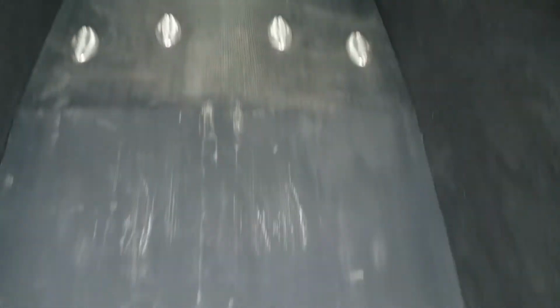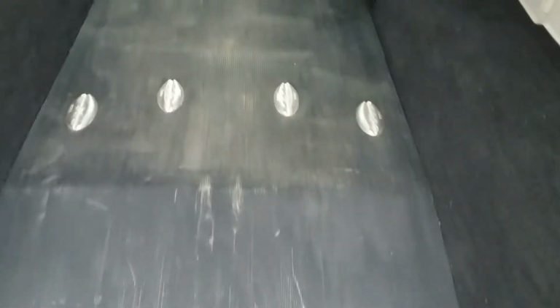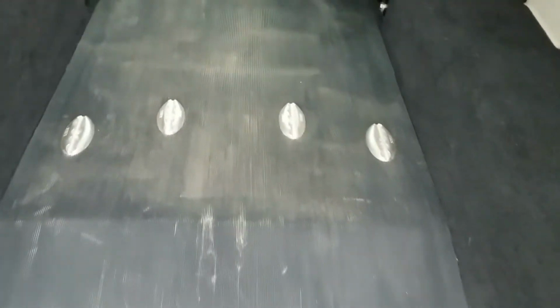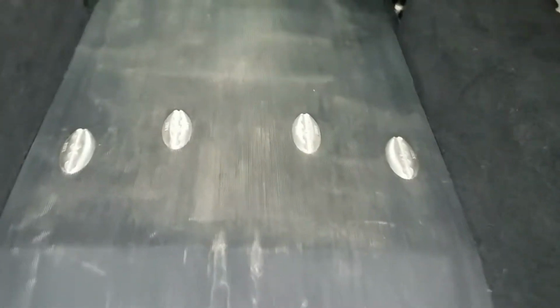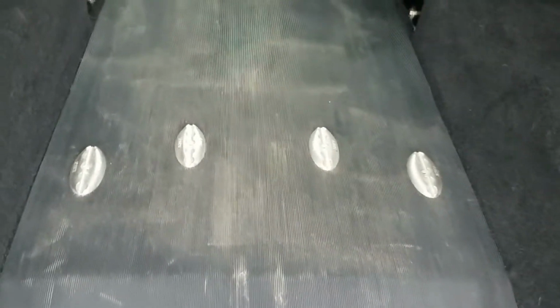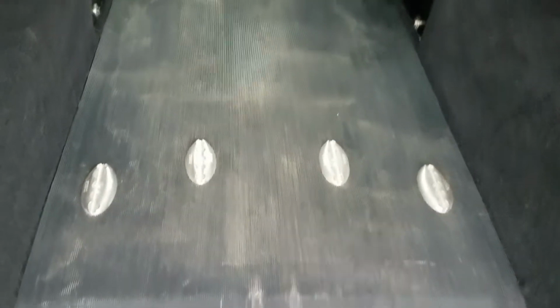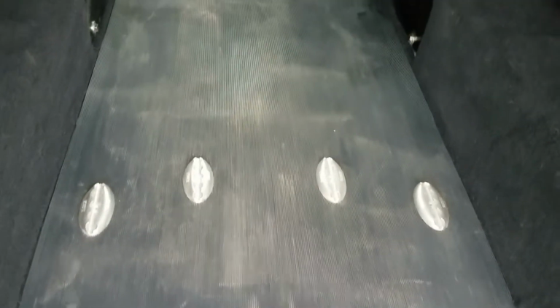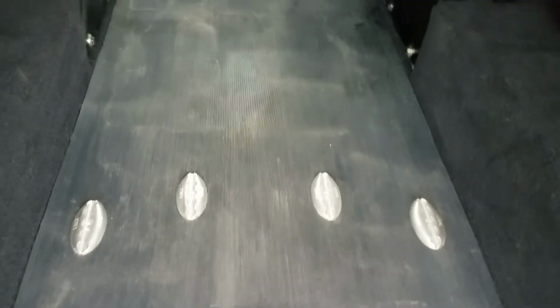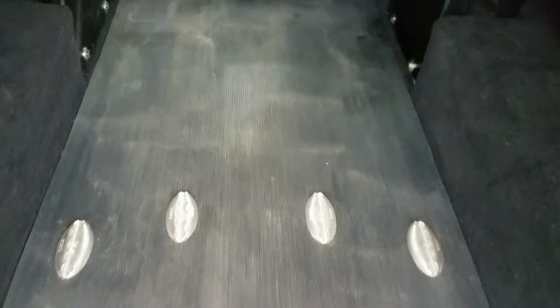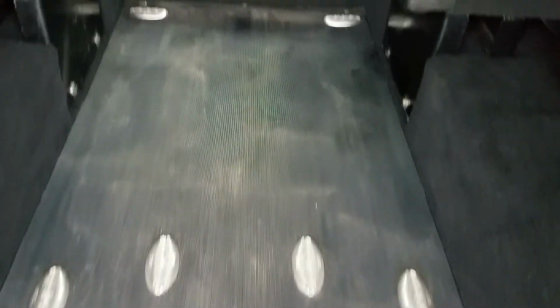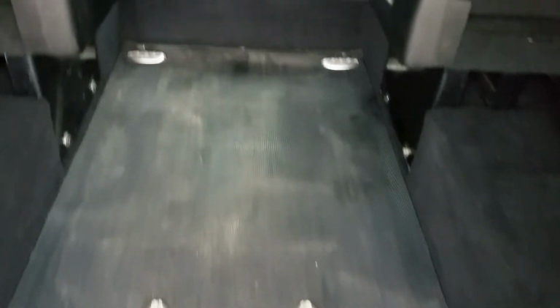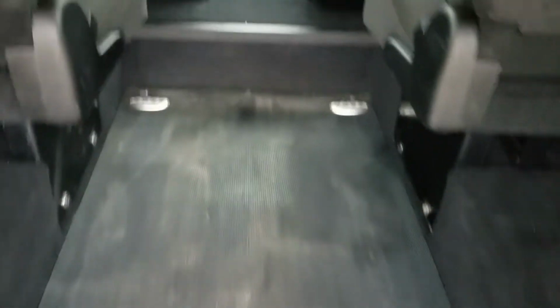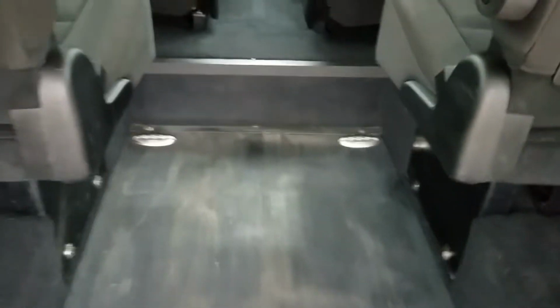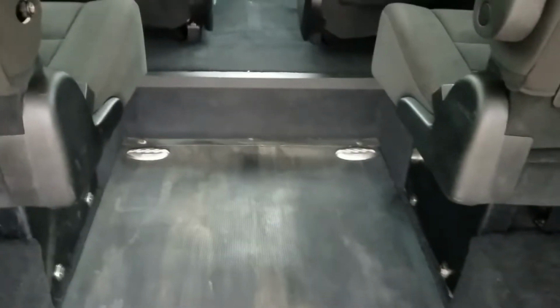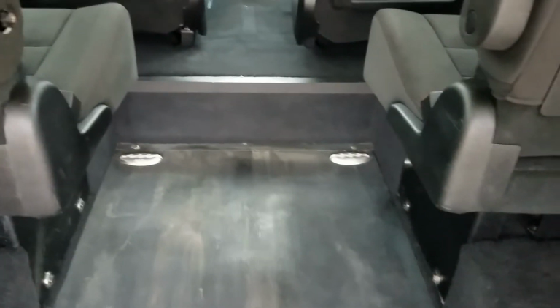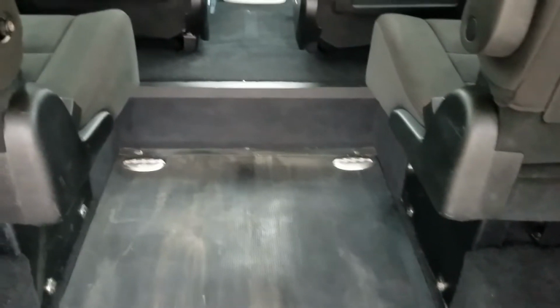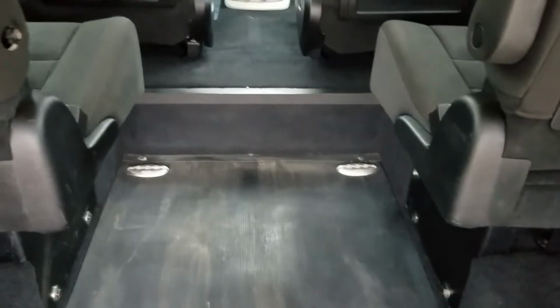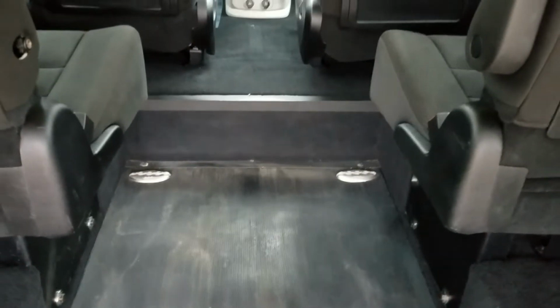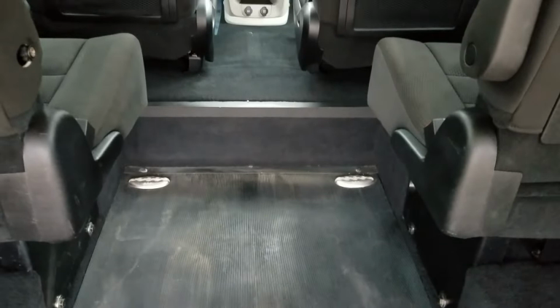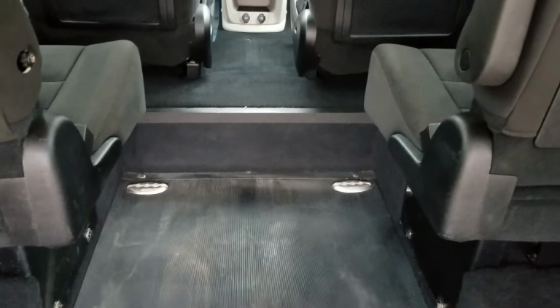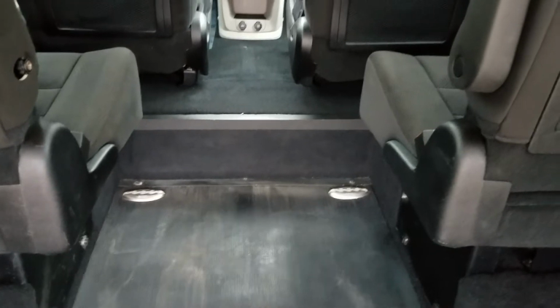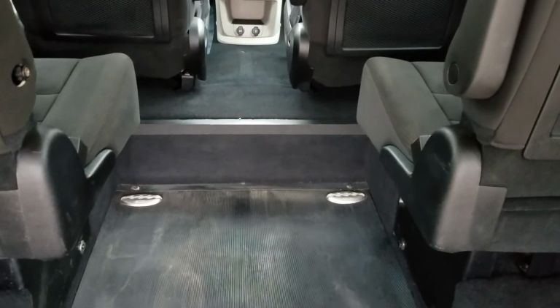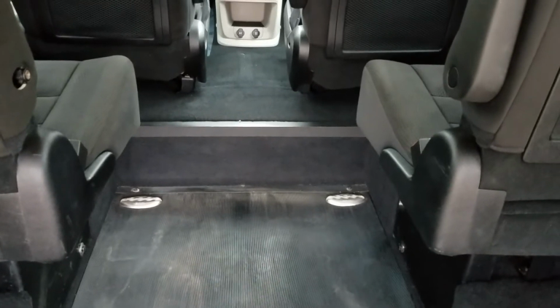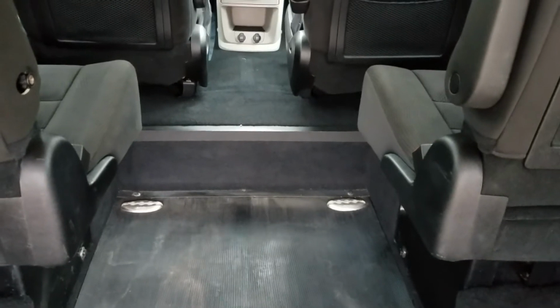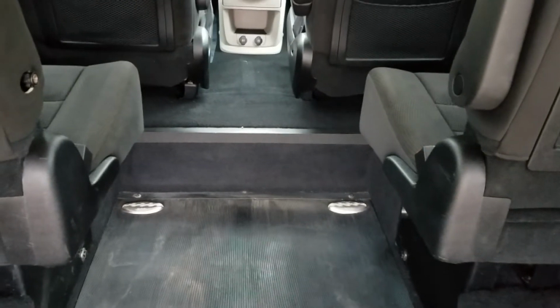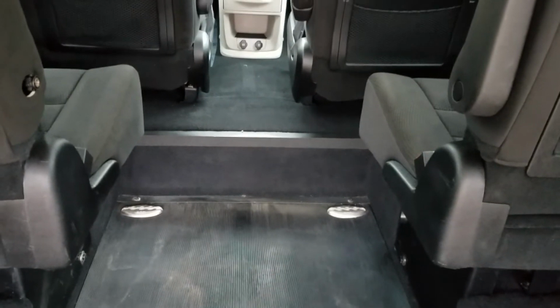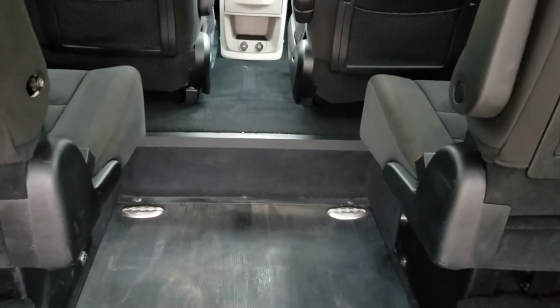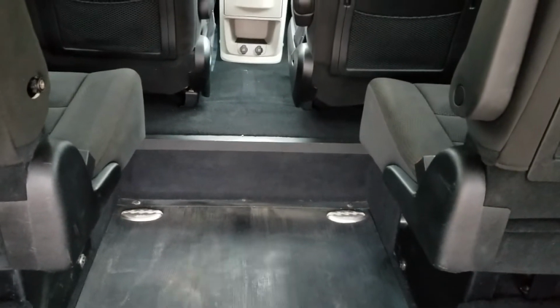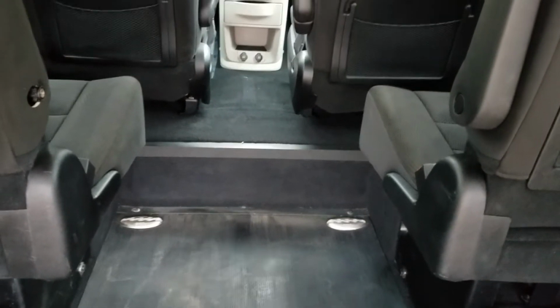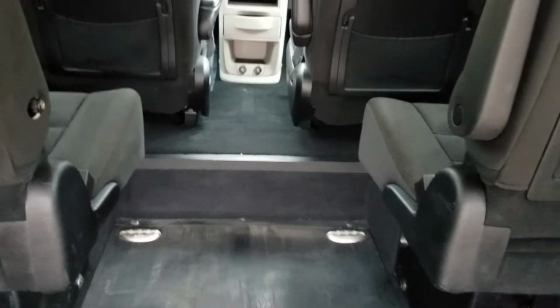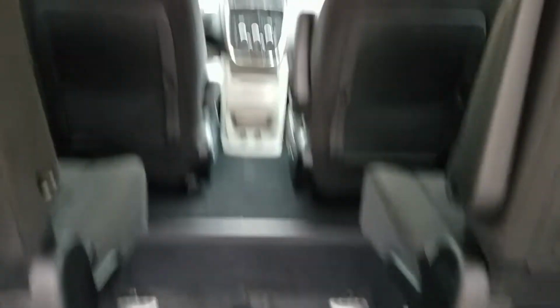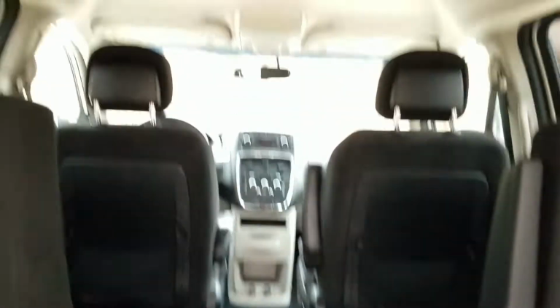That's eight different tie-down points — two in the back, four in the middle, two up front. So you can hold up to two chairs at a time in this van, or a gurney or a stretcher.